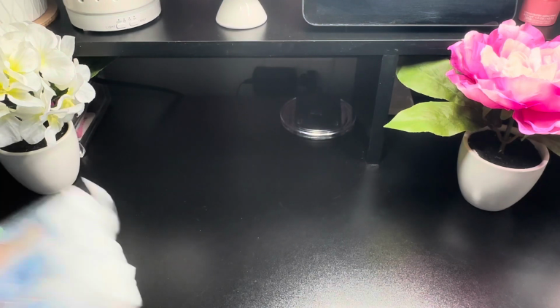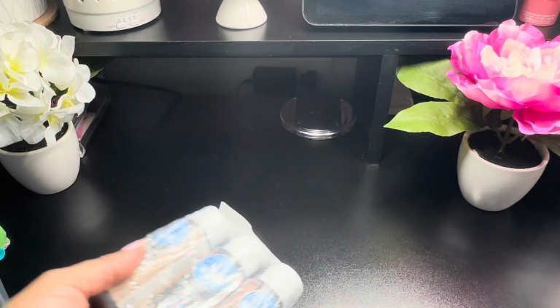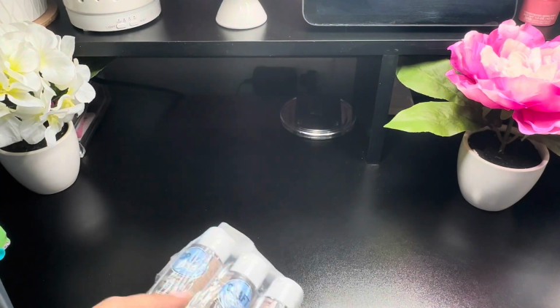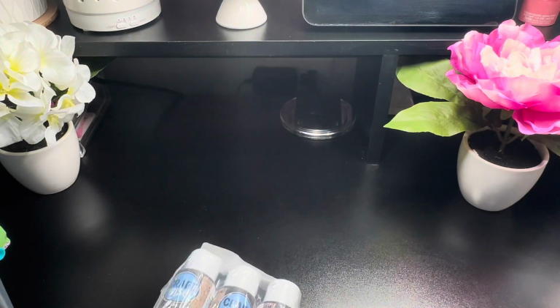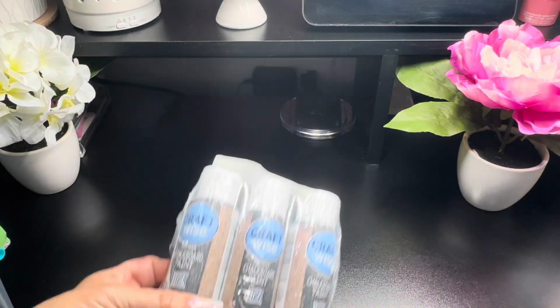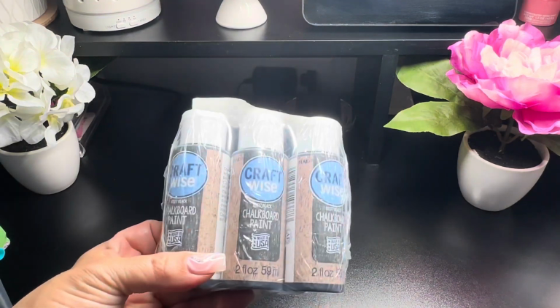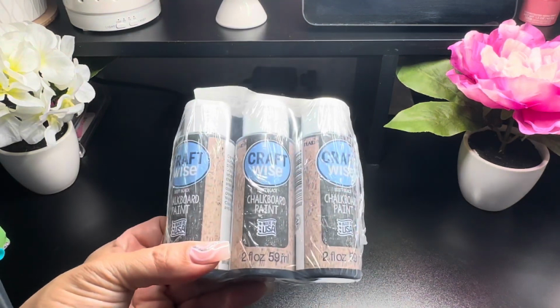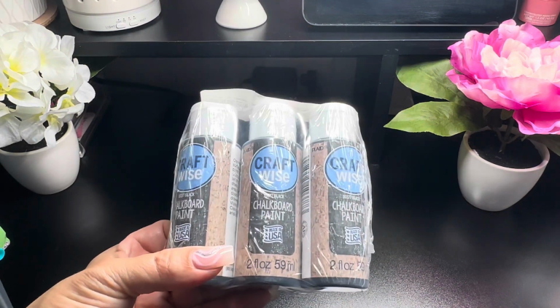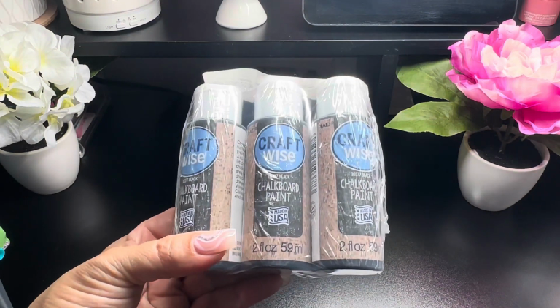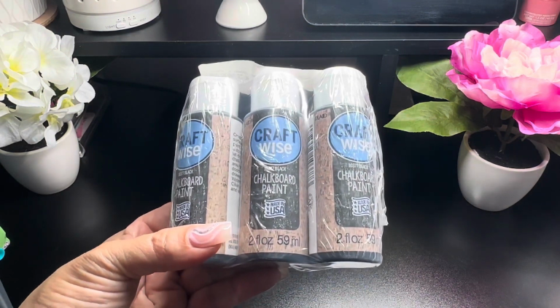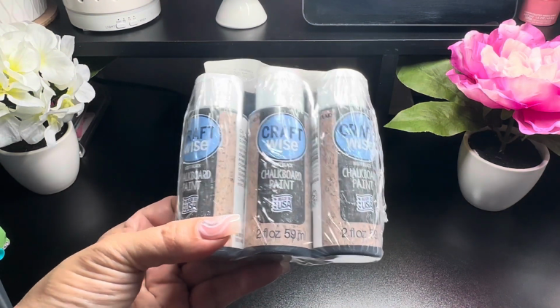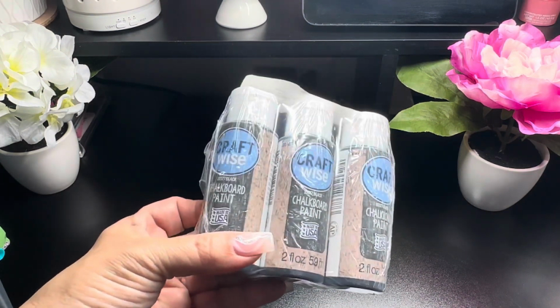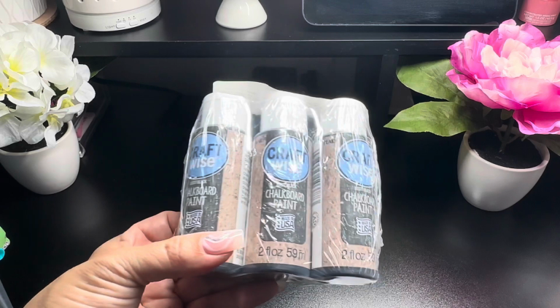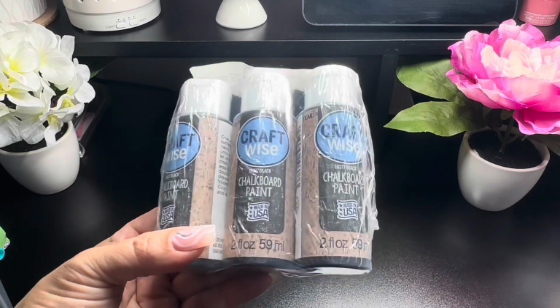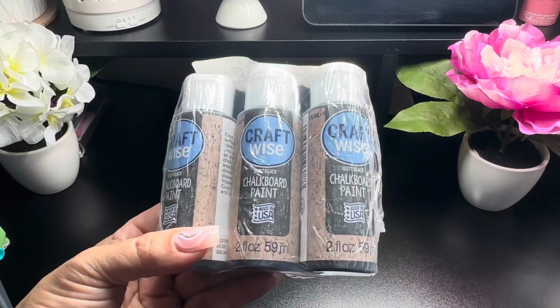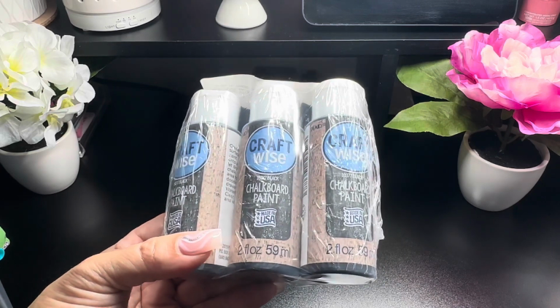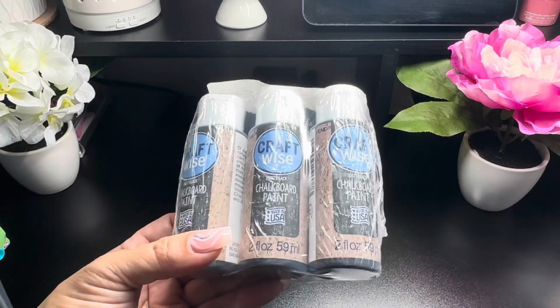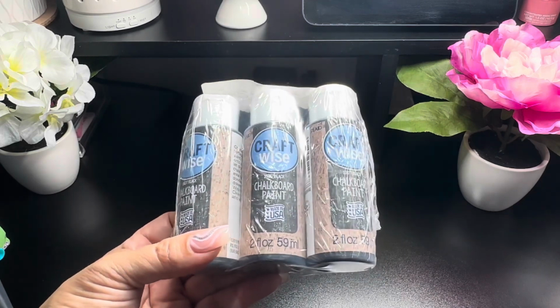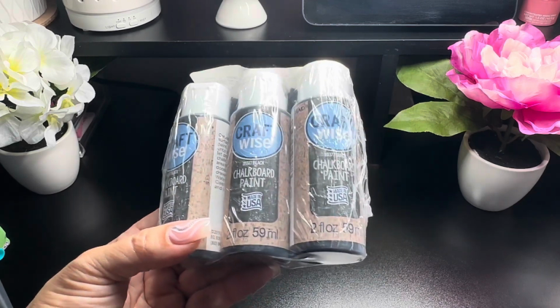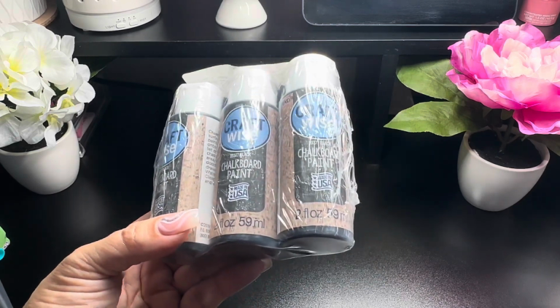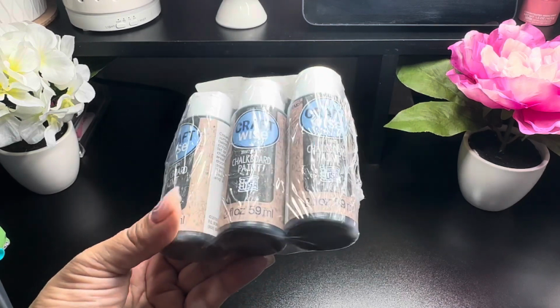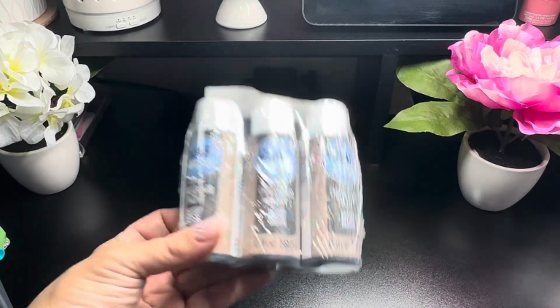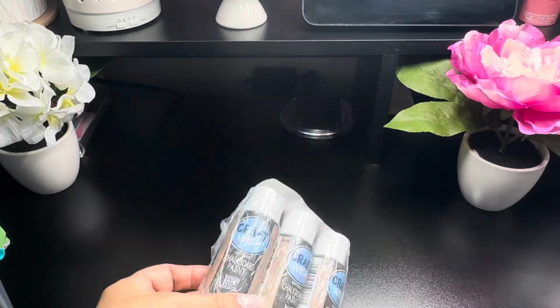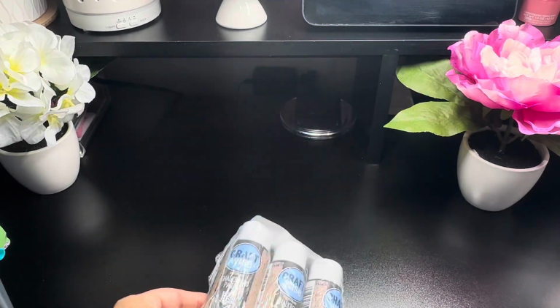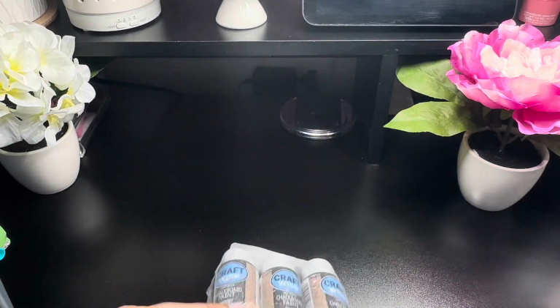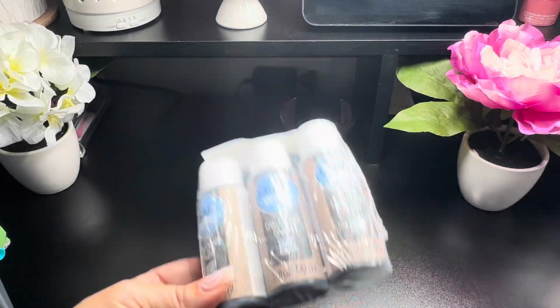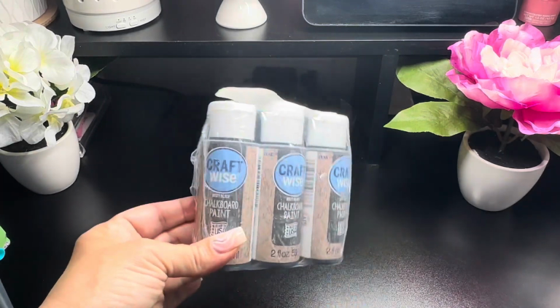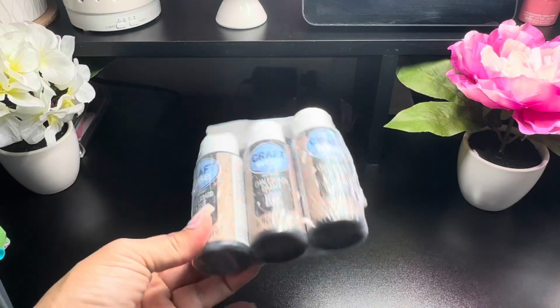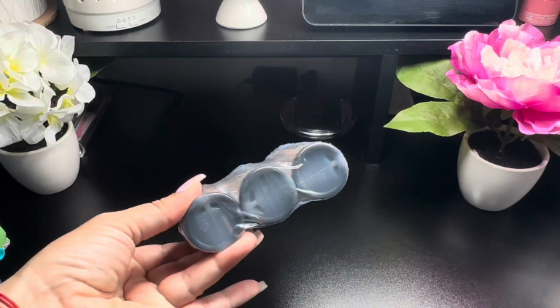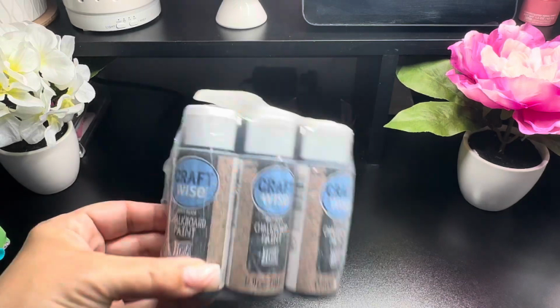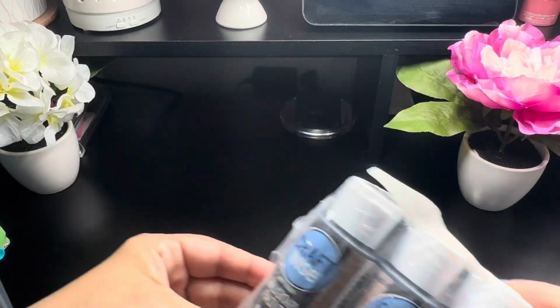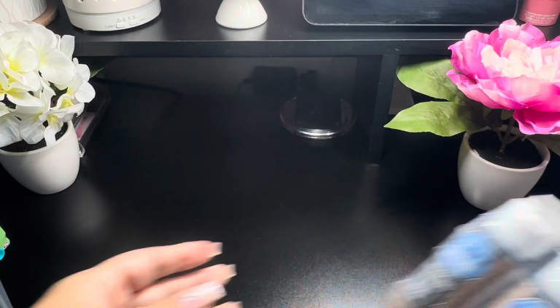I also picked up a pack of these Craft Wise chalkboard paints. I got this for my crafts.